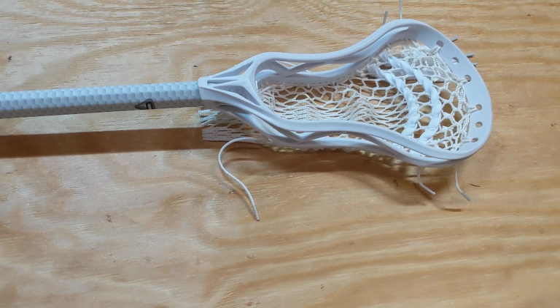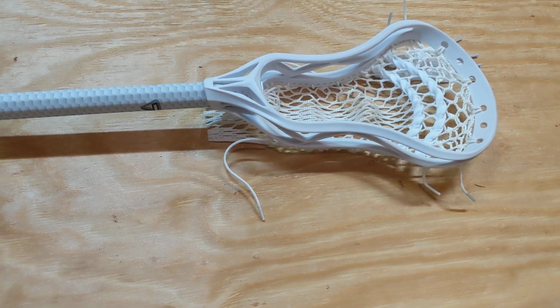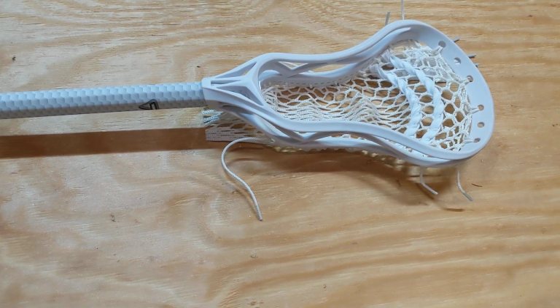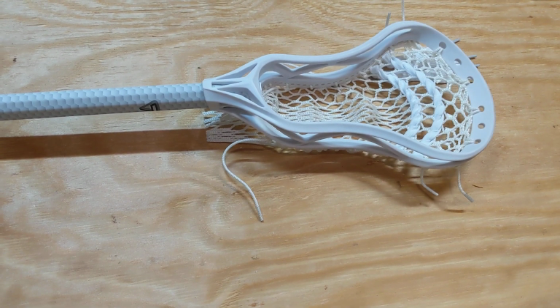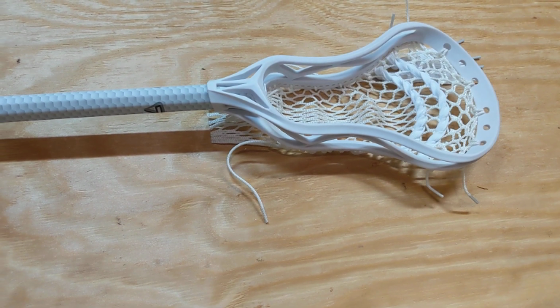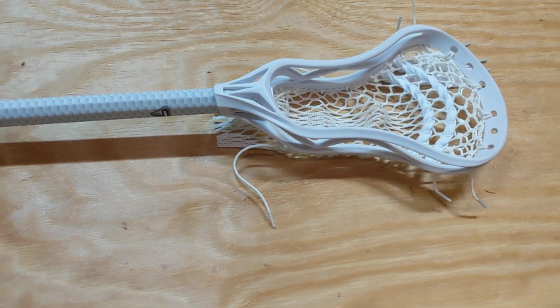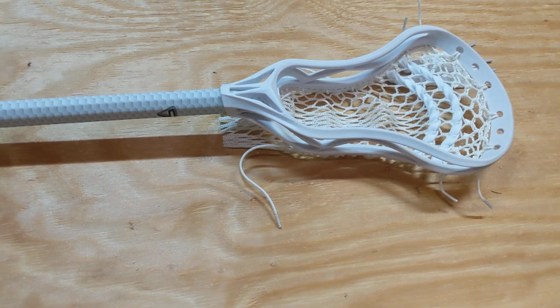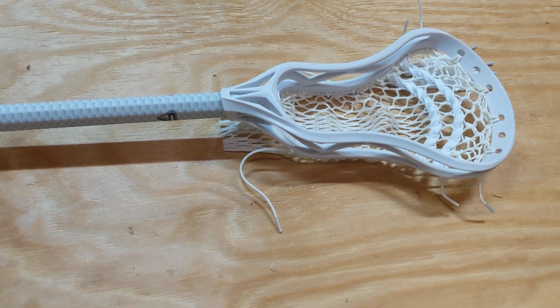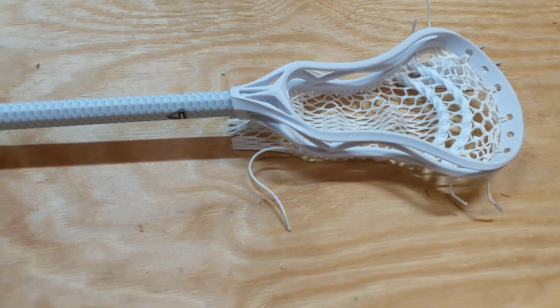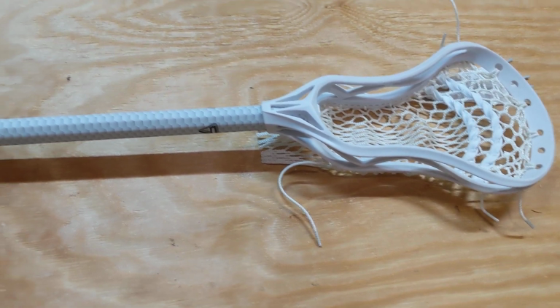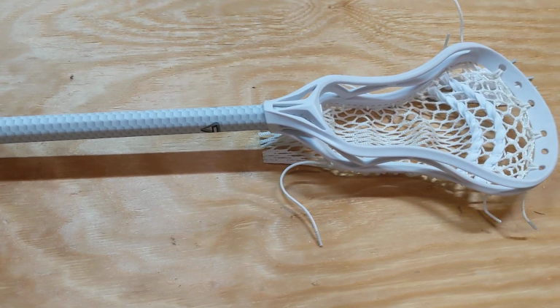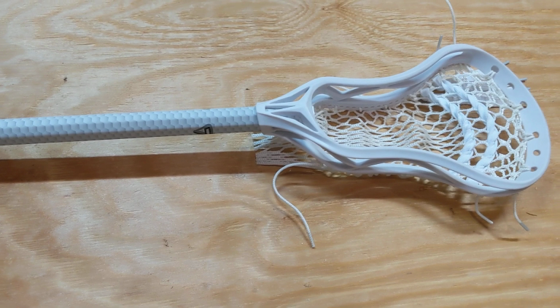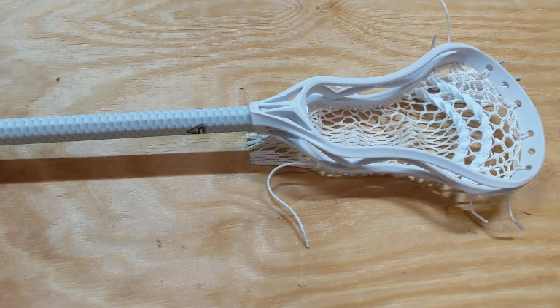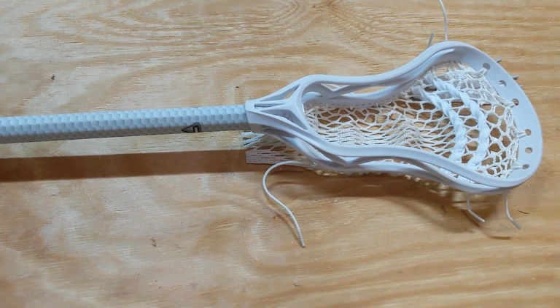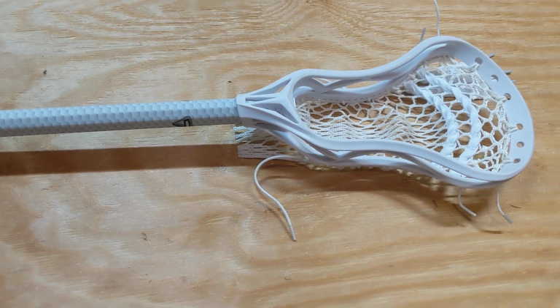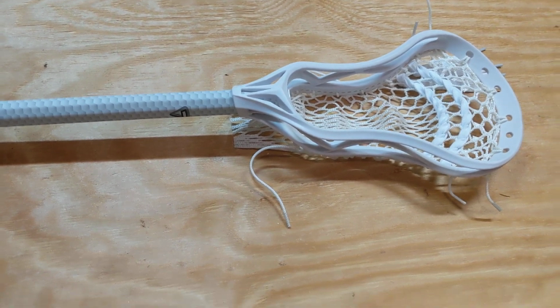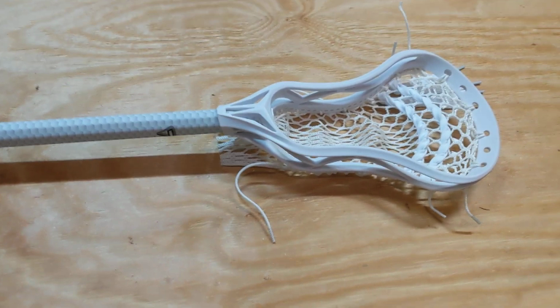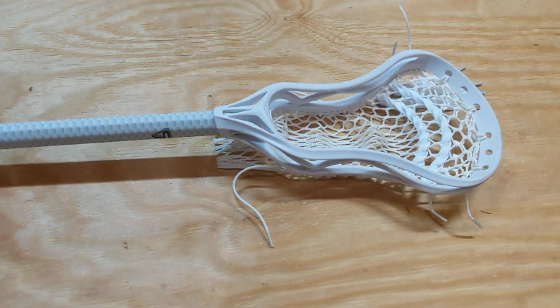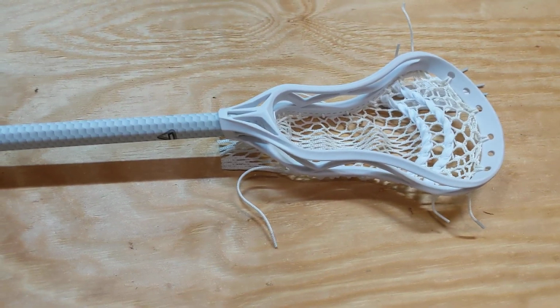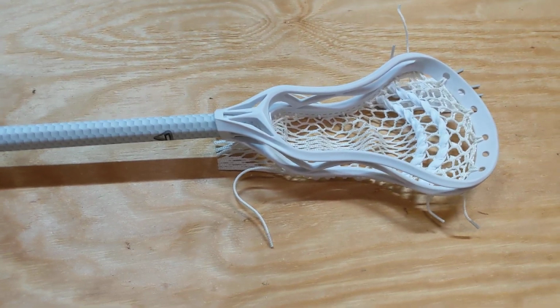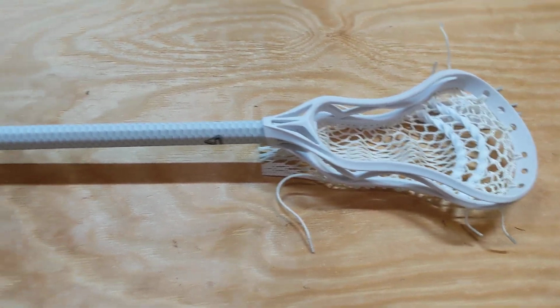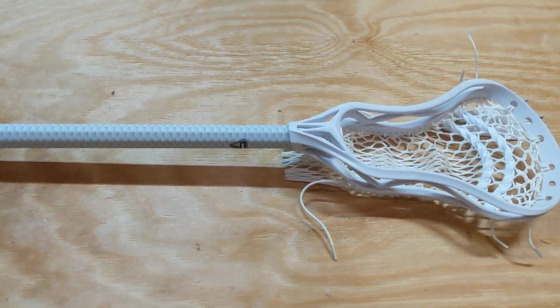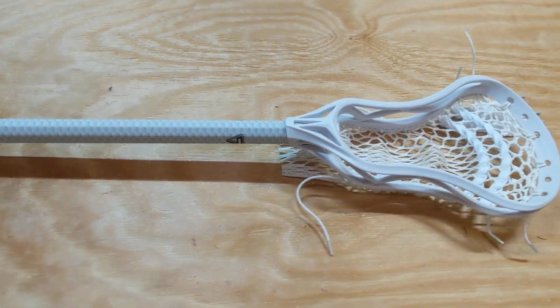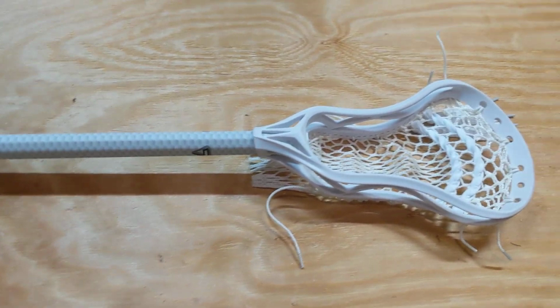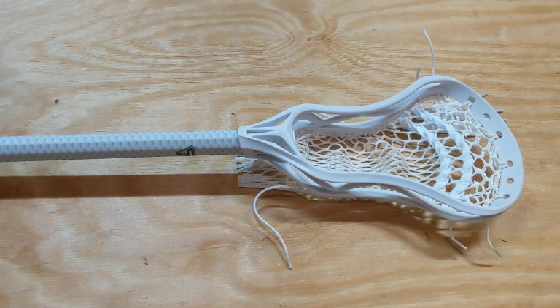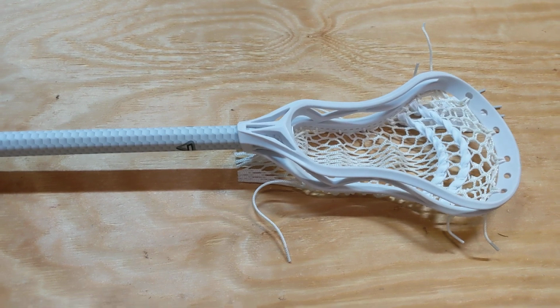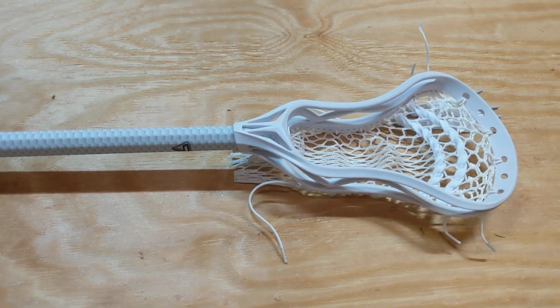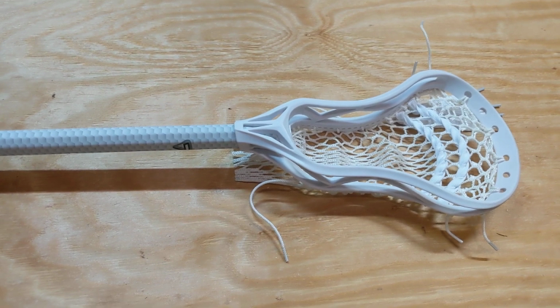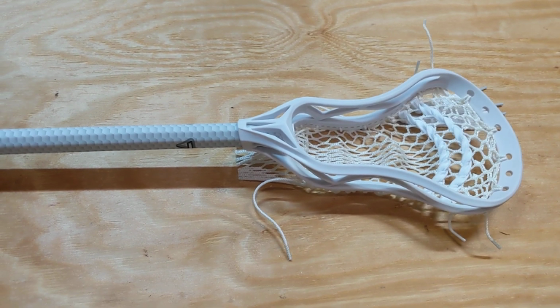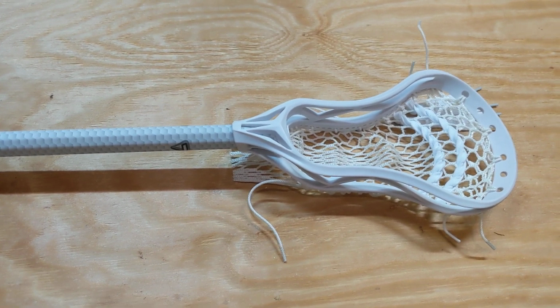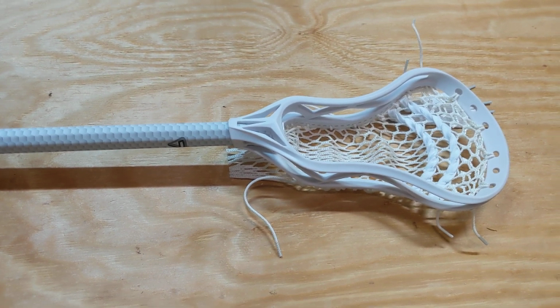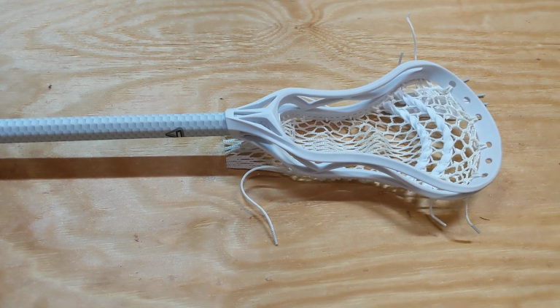Hey guys, Sandhills Lacrosse Association here. I'm going to talk to you for a second about an impulse buy that I made — a coronavirus impulse buy. I'm filming this on a sheet of plywood because my surfboard is broken and it's taking up my entire workshop.